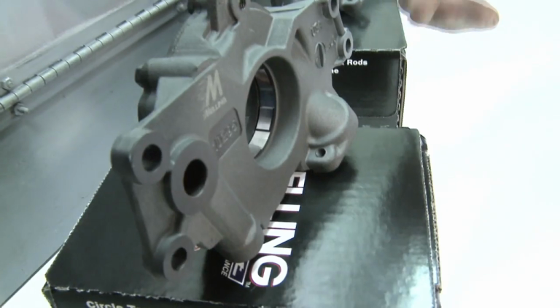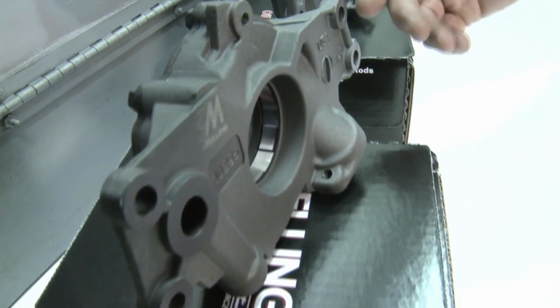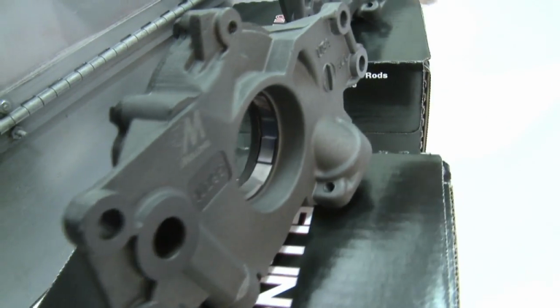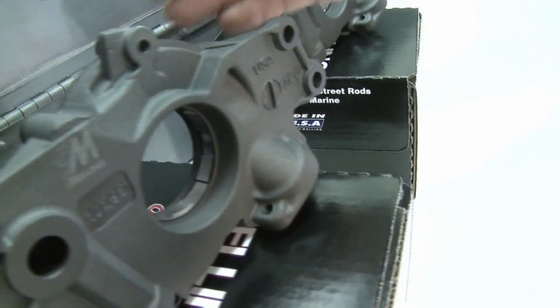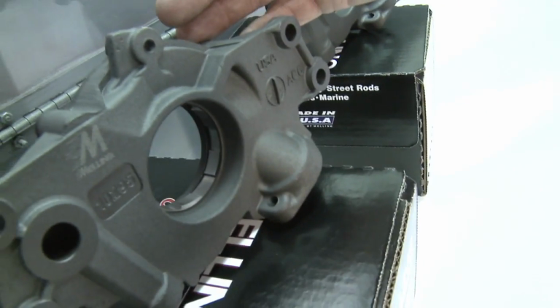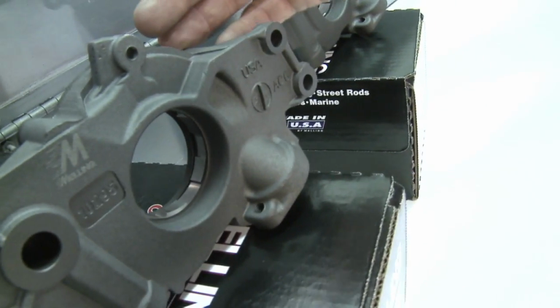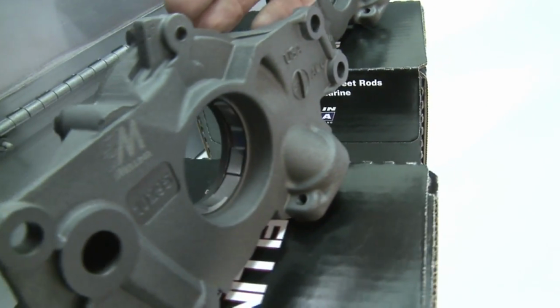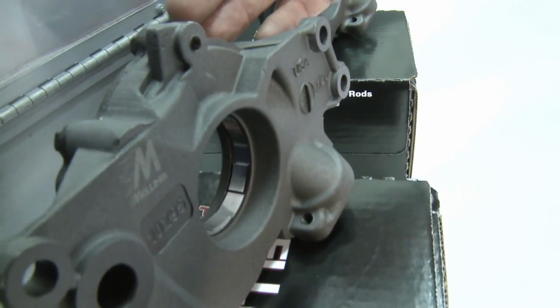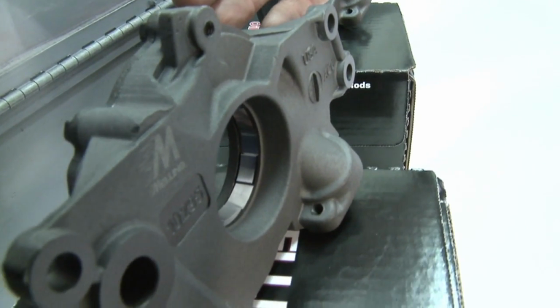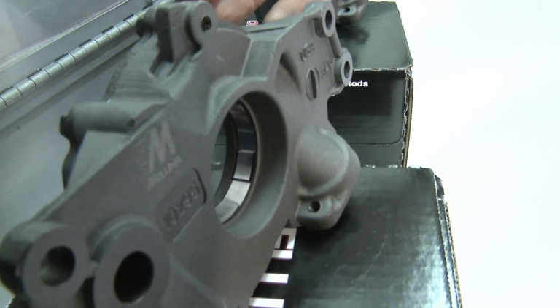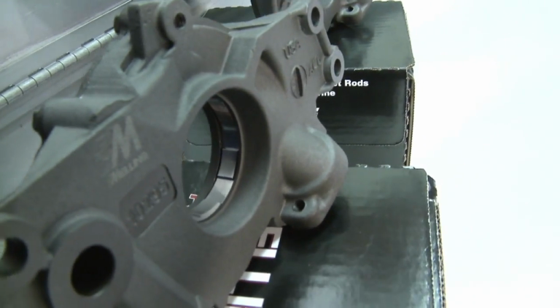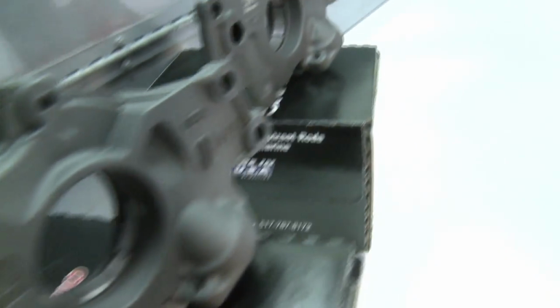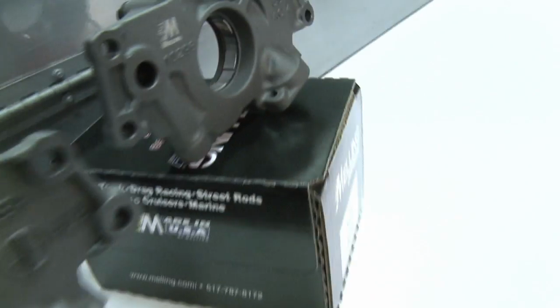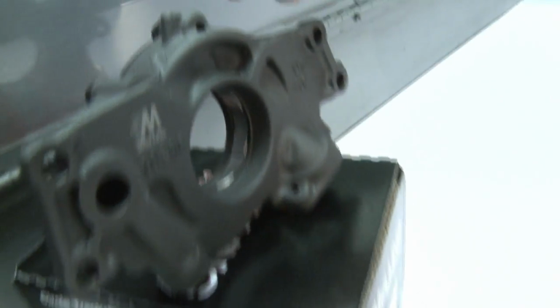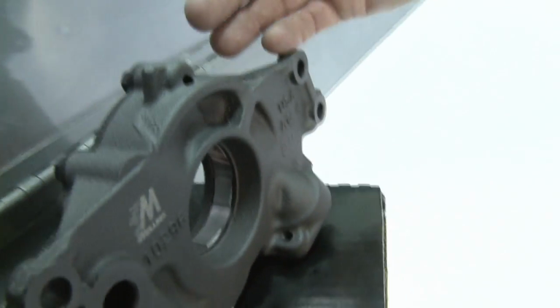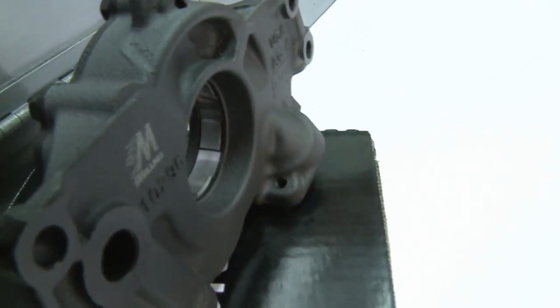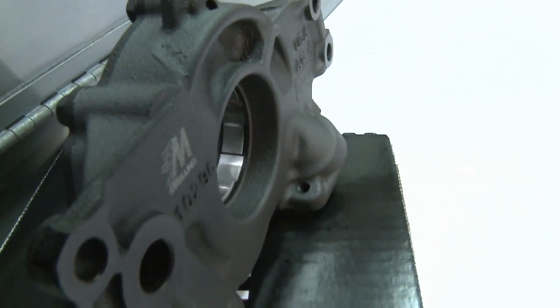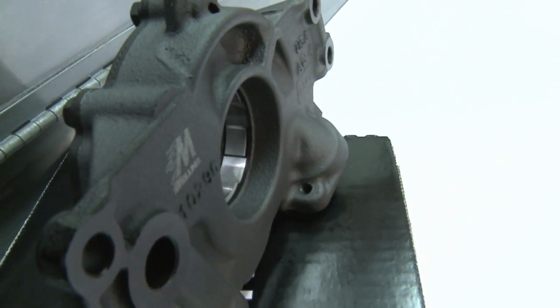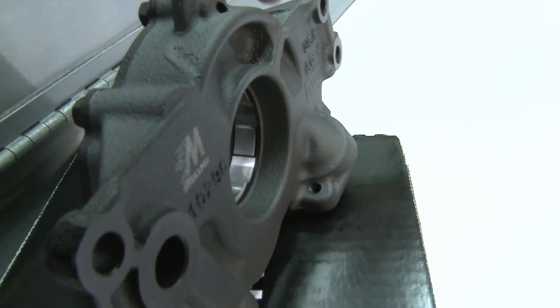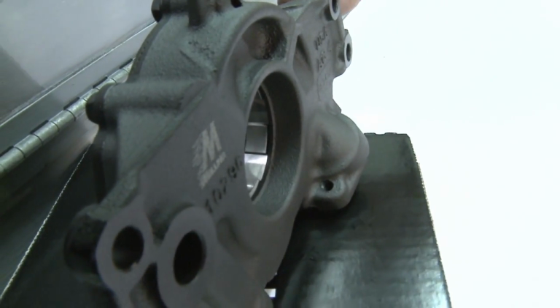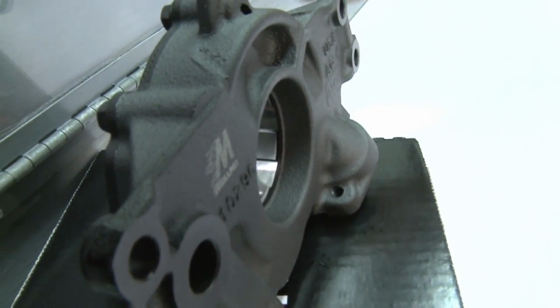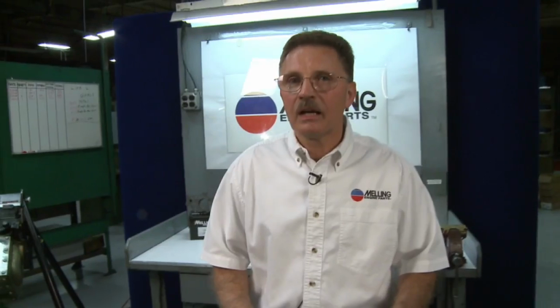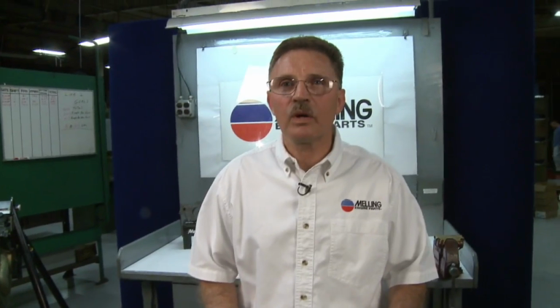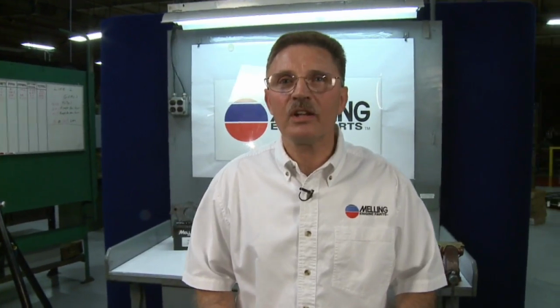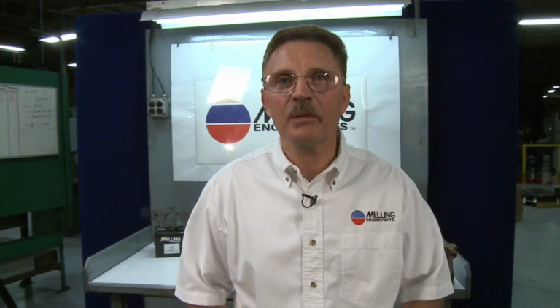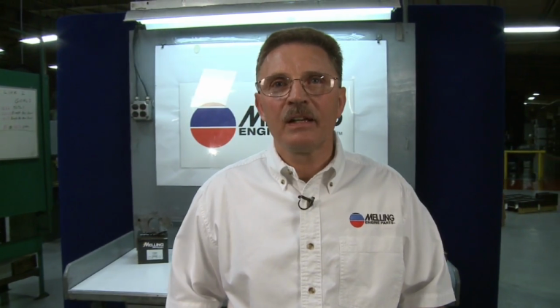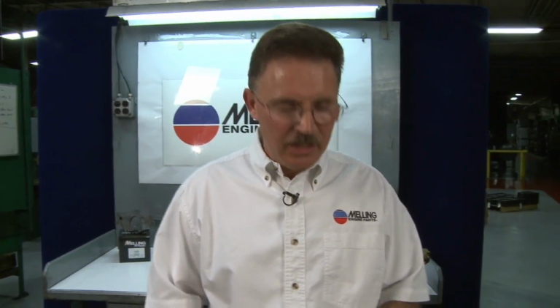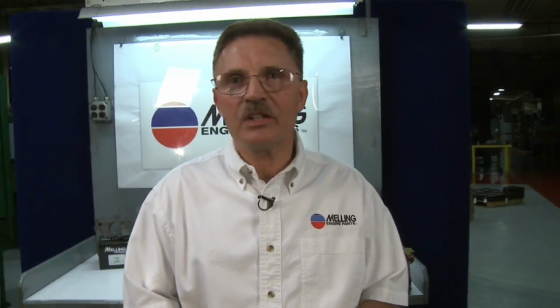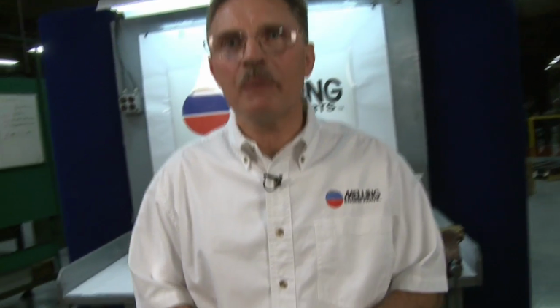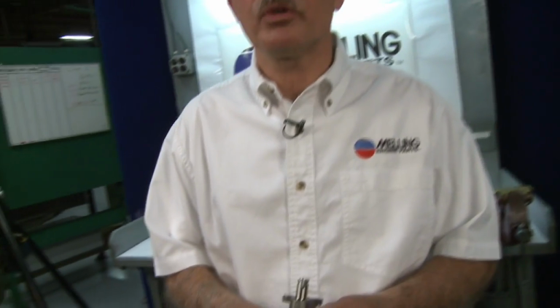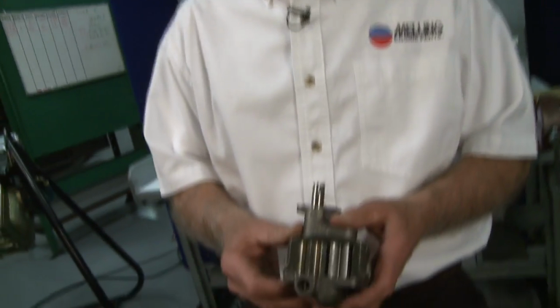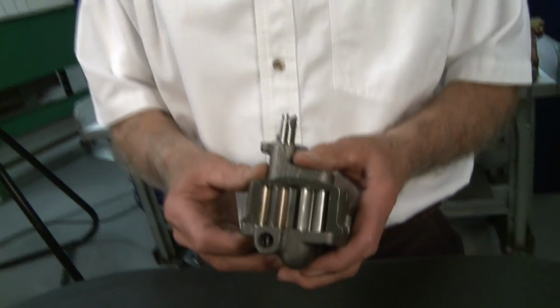Our 10295 pump is a standard volume high pressure pump. The 10296 is a high volume high pressure pump. I get questions all the time: can I change my pump to a high volume pump?